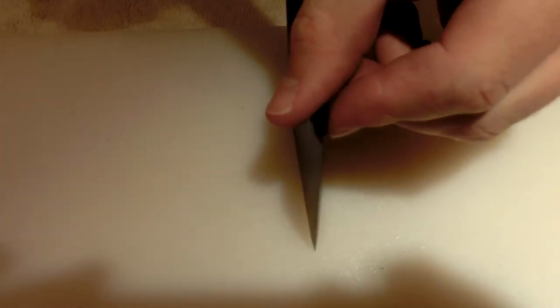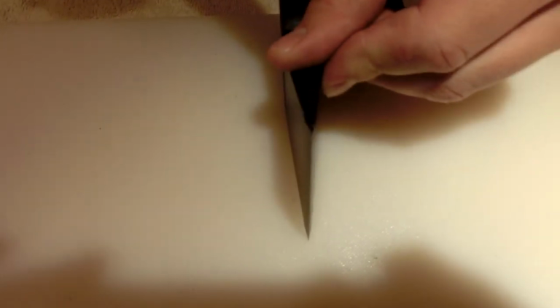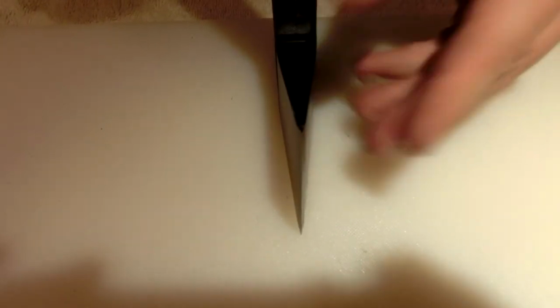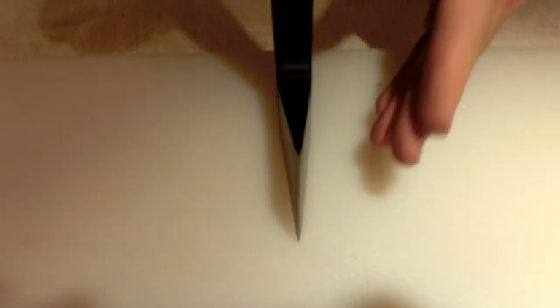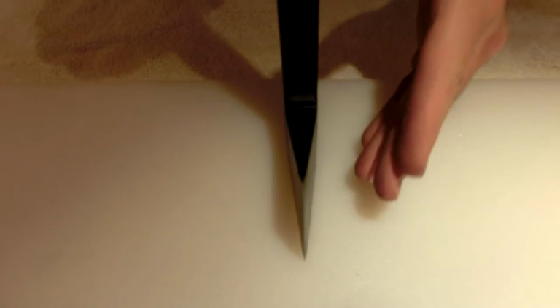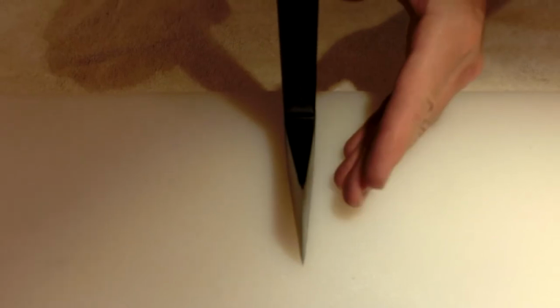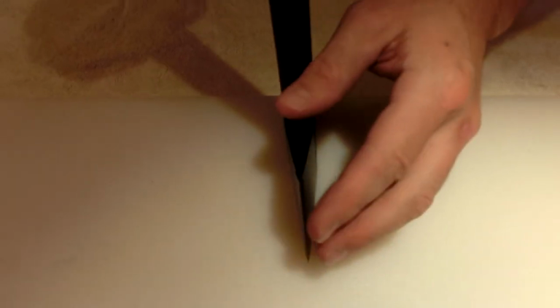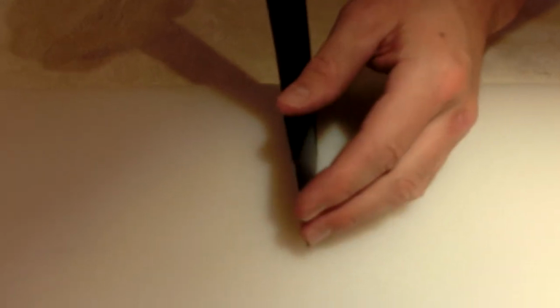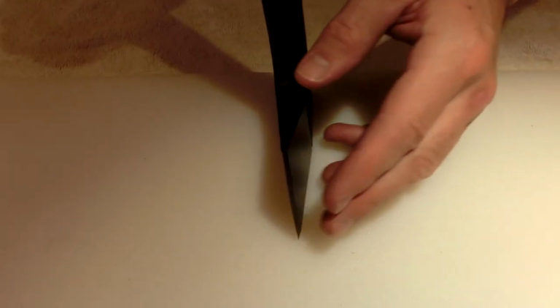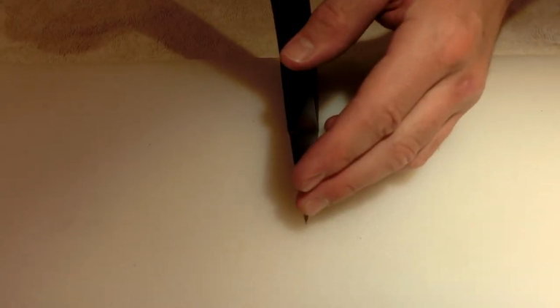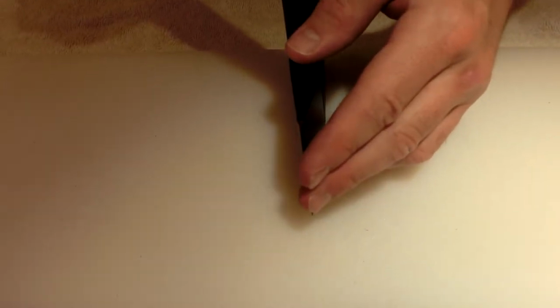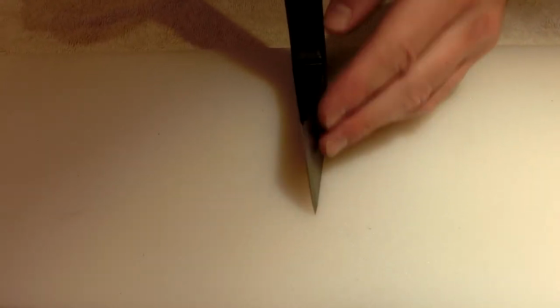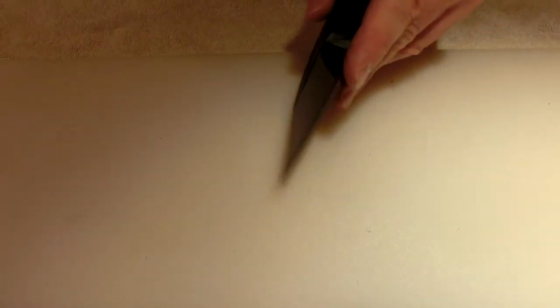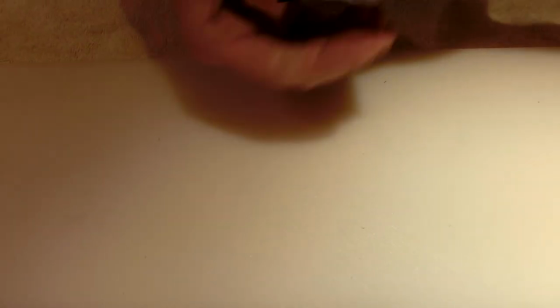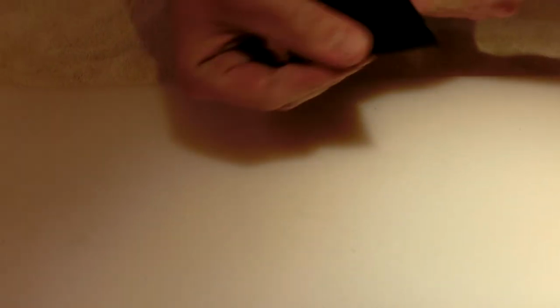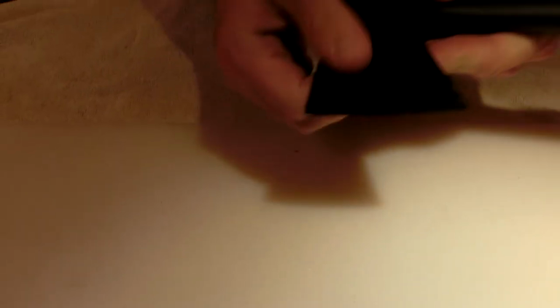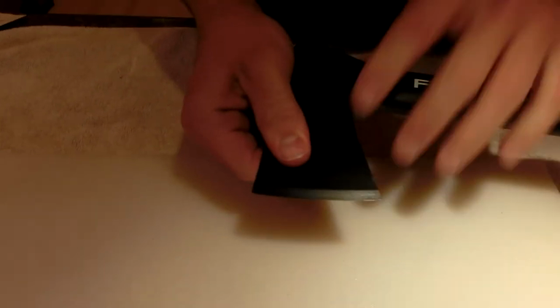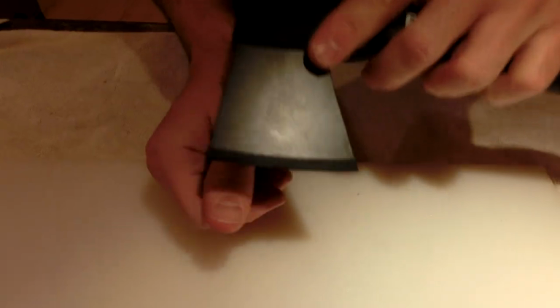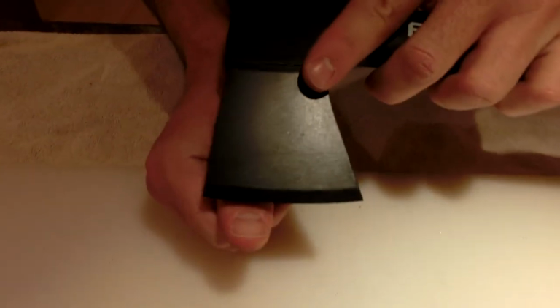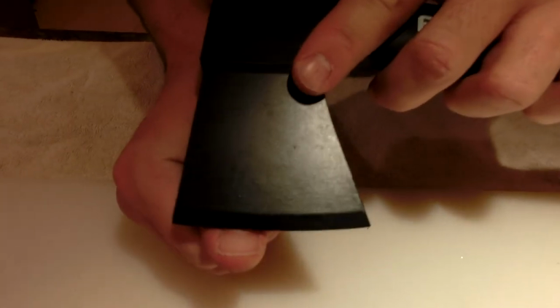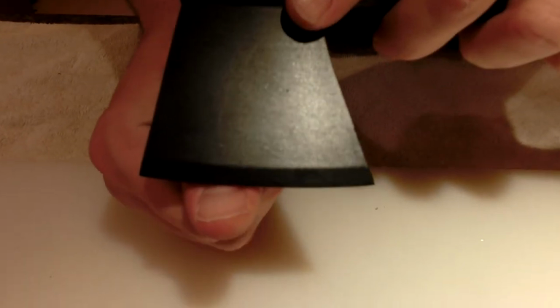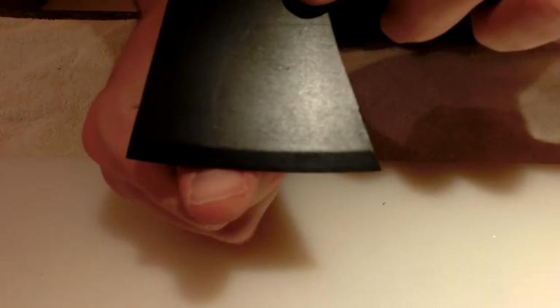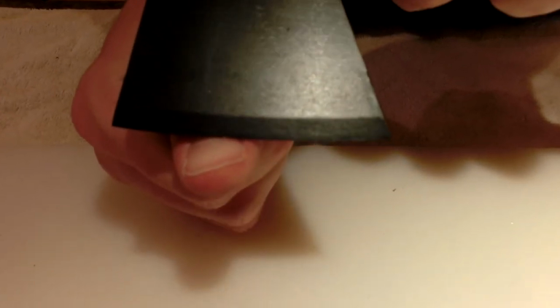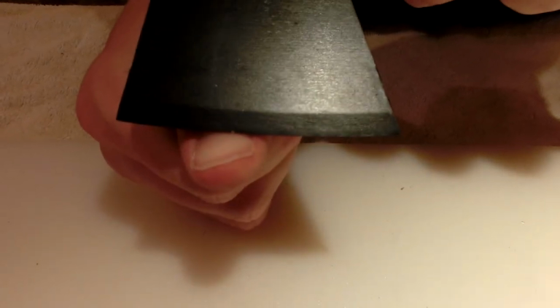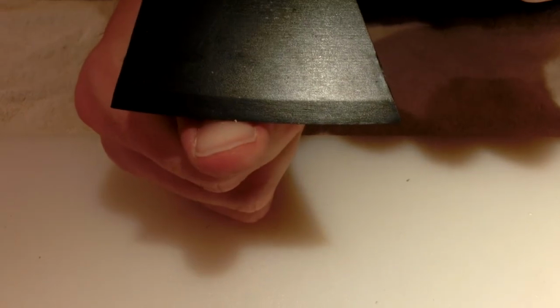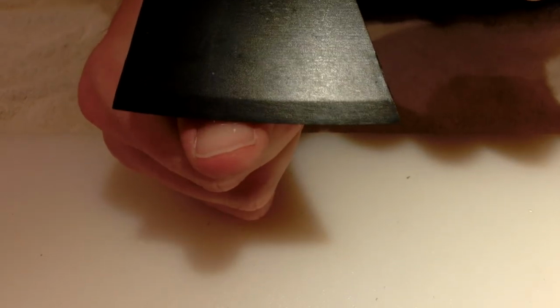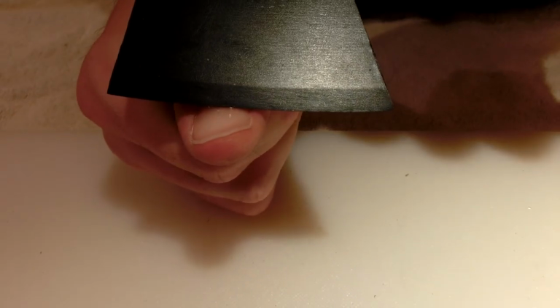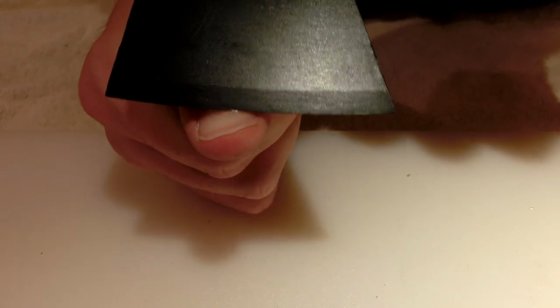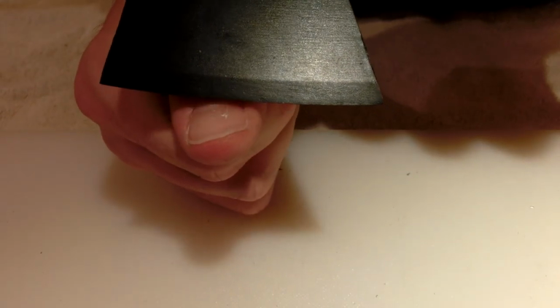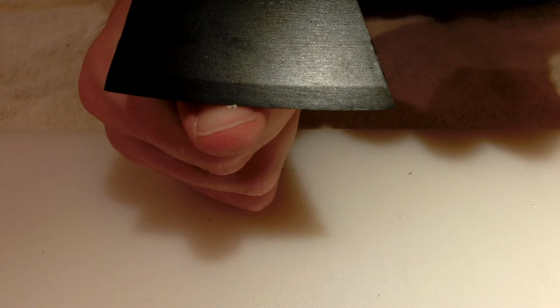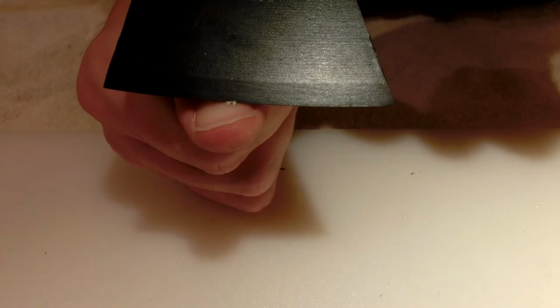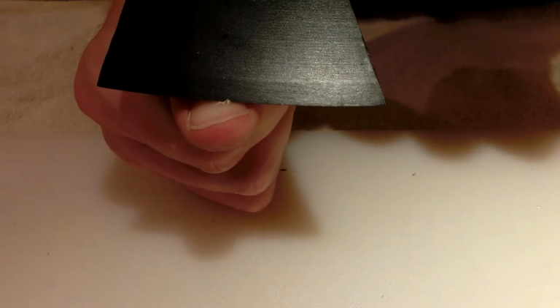The geometry of the blade is what I would call quite stout — it's not thin here — but it cuts very well. It comes quite sharp, and I'll show you how I test an edge.